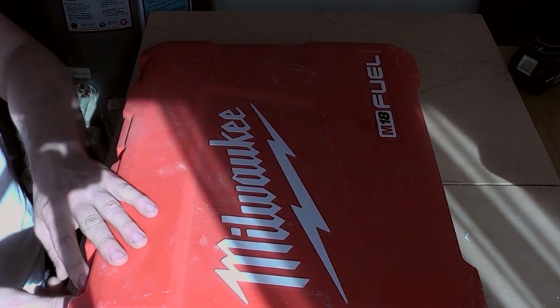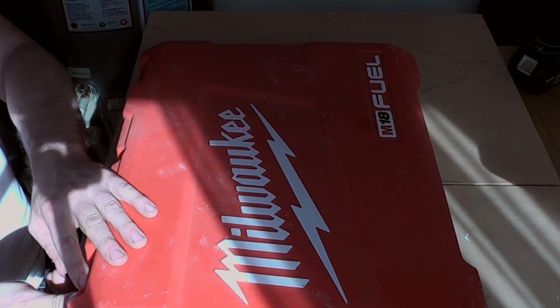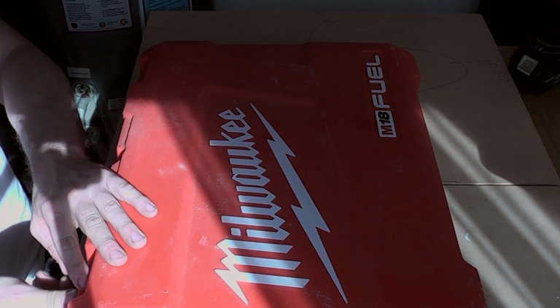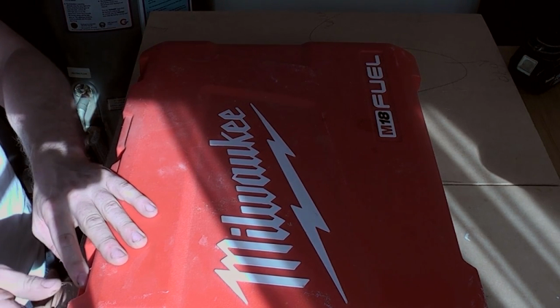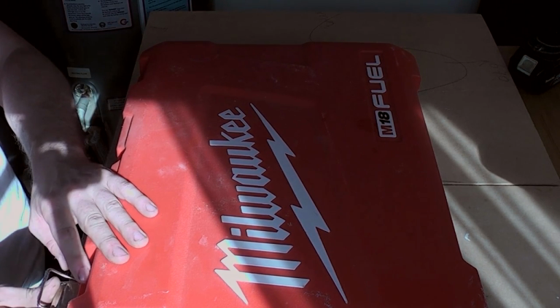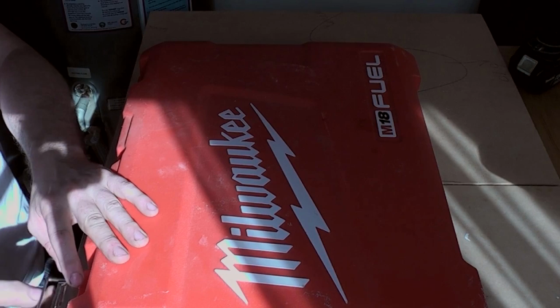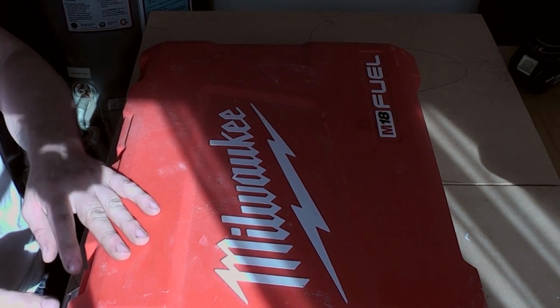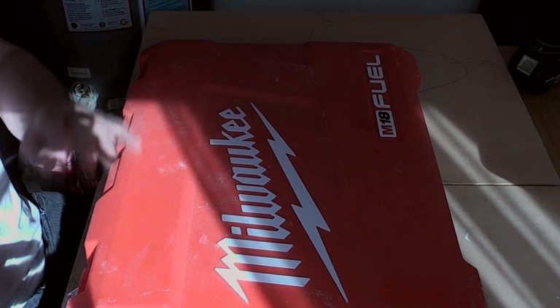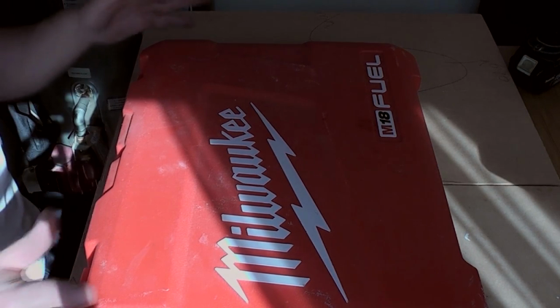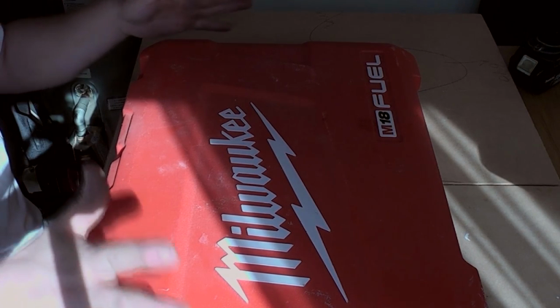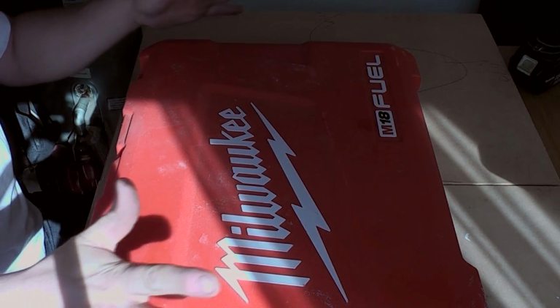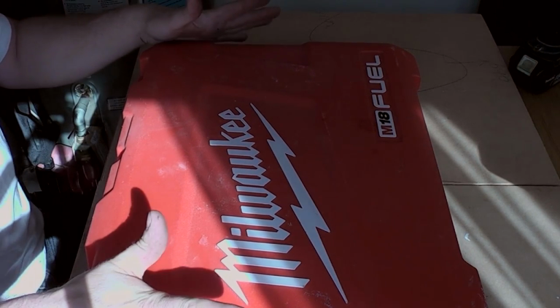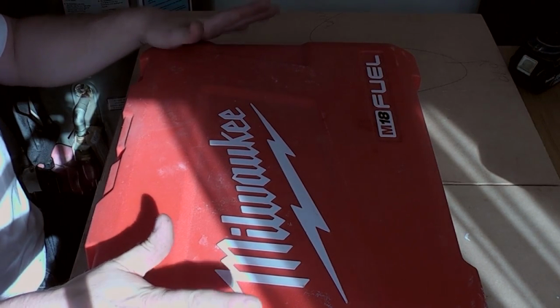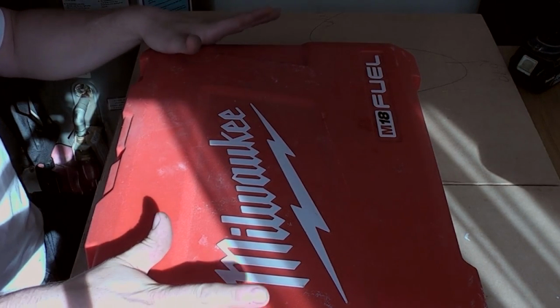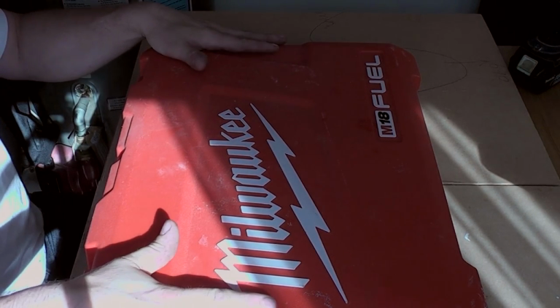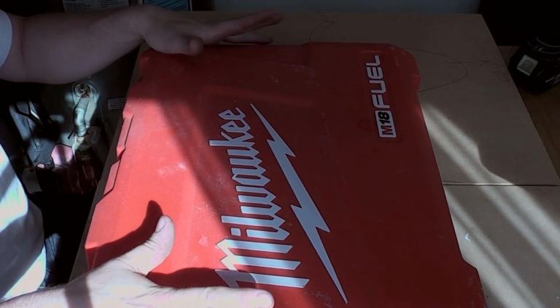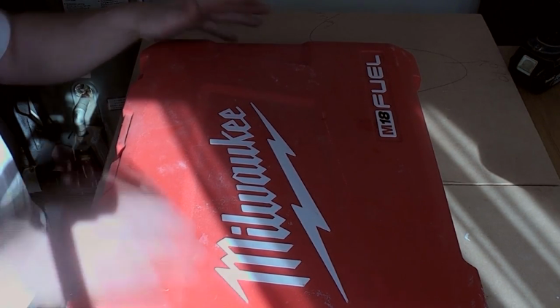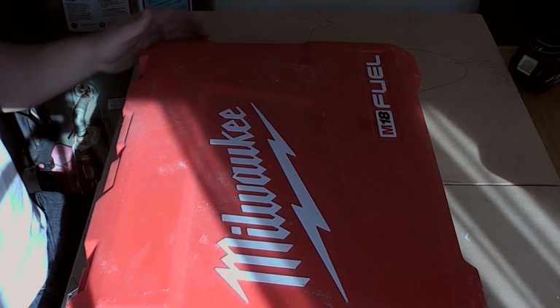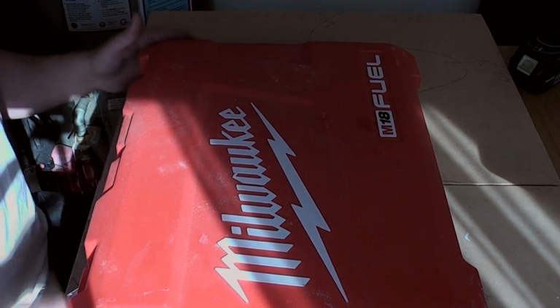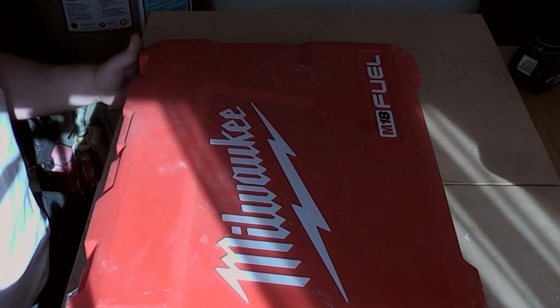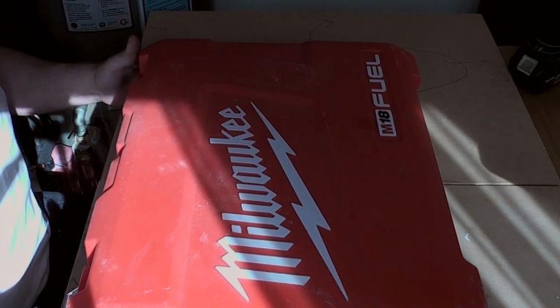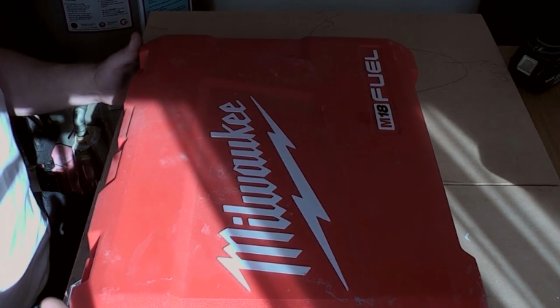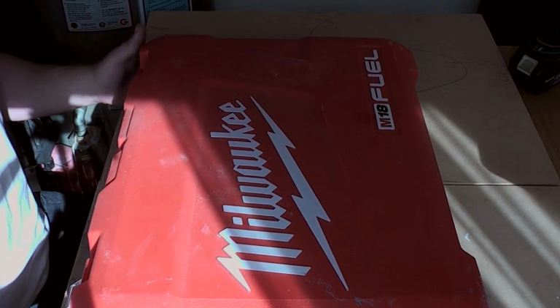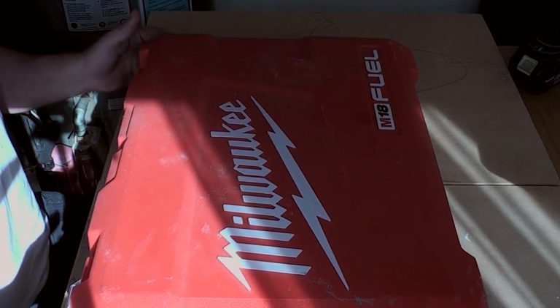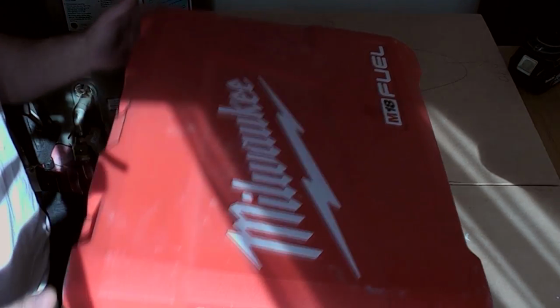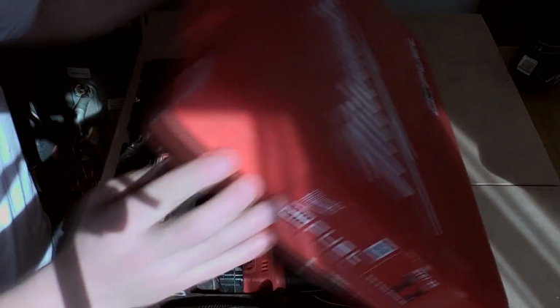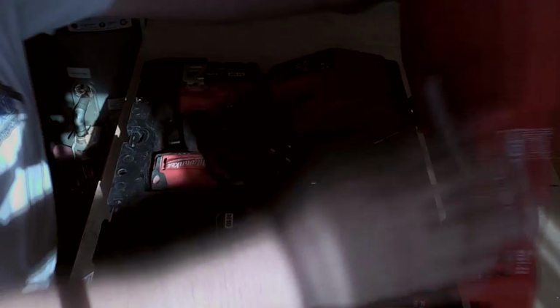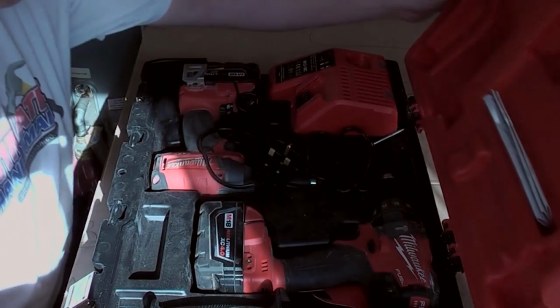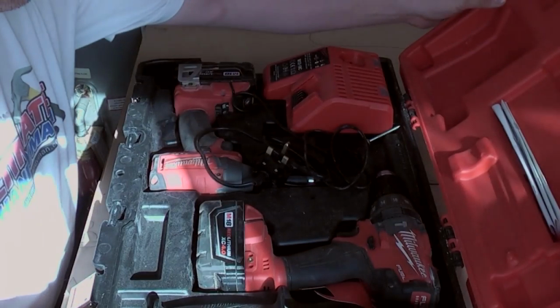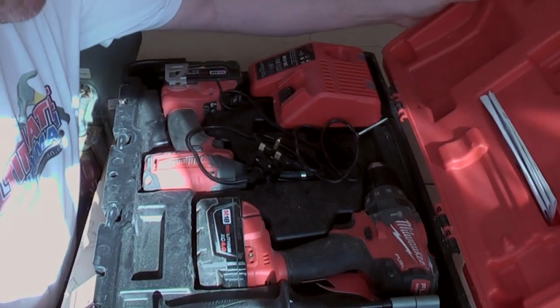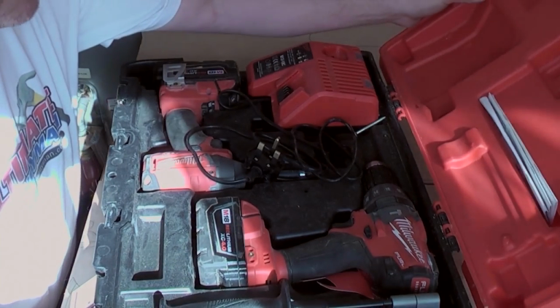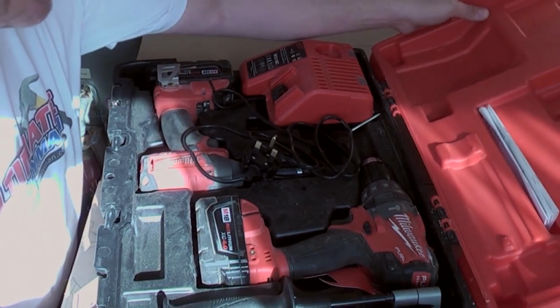It isn't exactly the same as the one you buy in the UK. The only difference is this one came from the States, which is why it's got a red top to the box and not a black one, and it originally came supplied with a 110-volt charger, which obviously doesn't work for us.